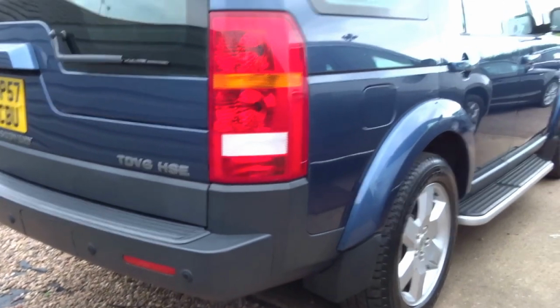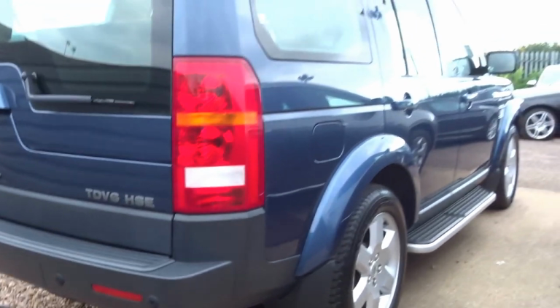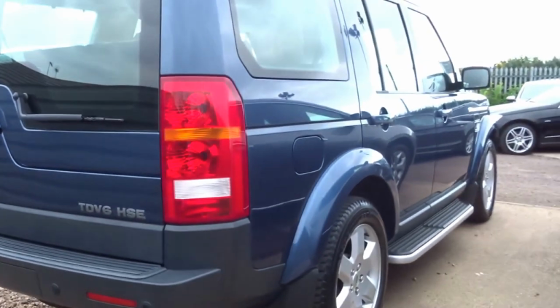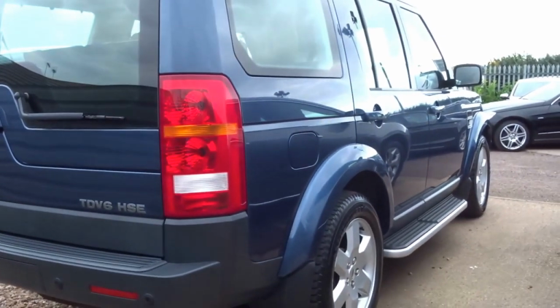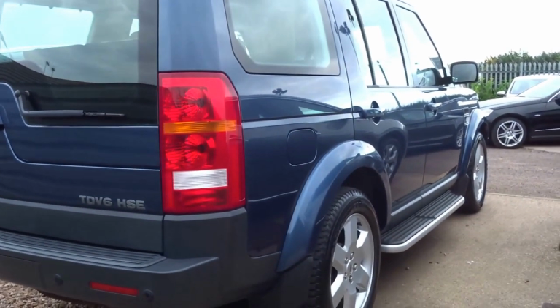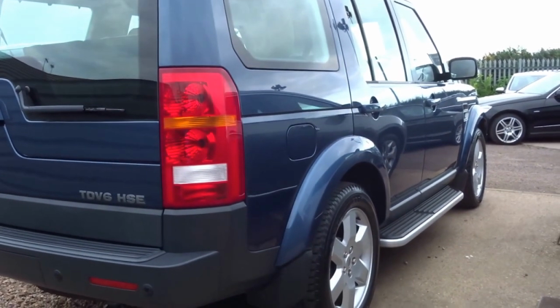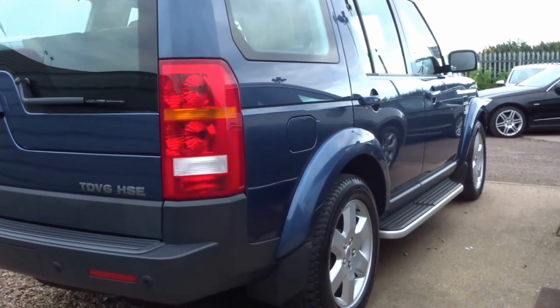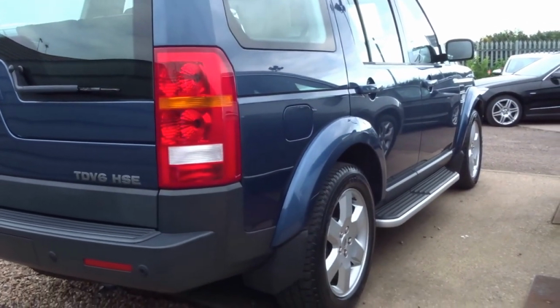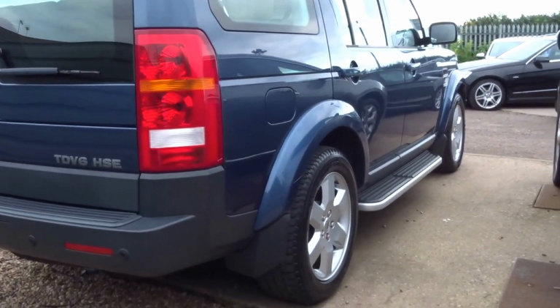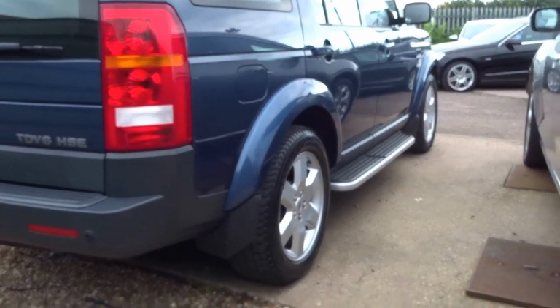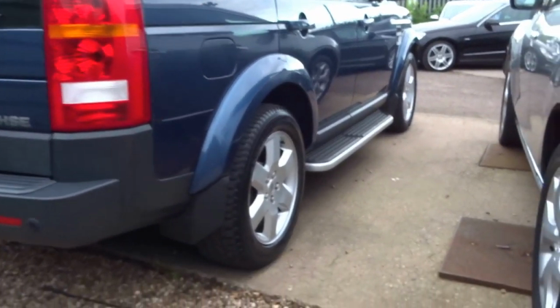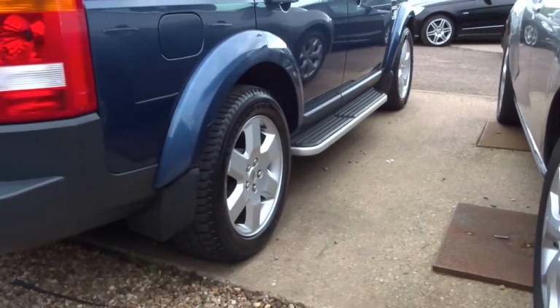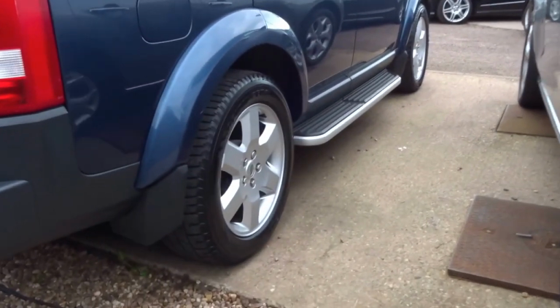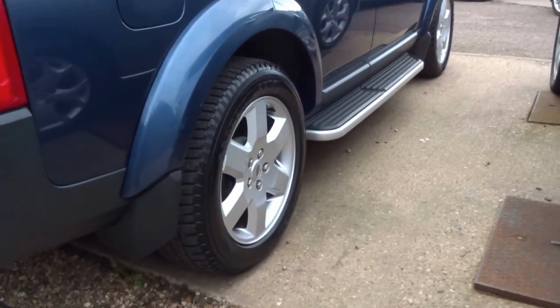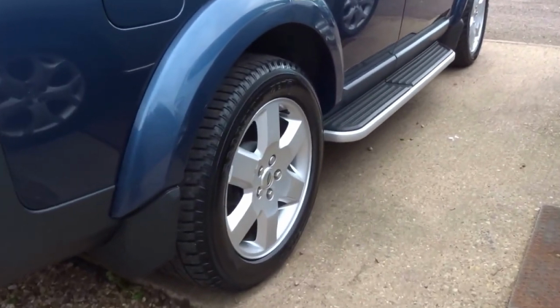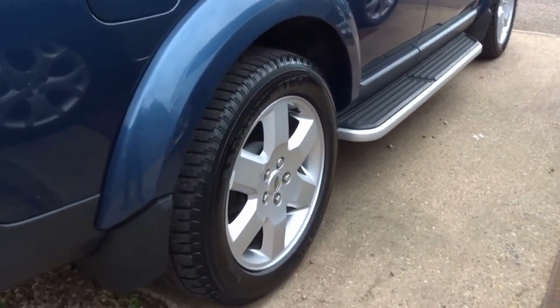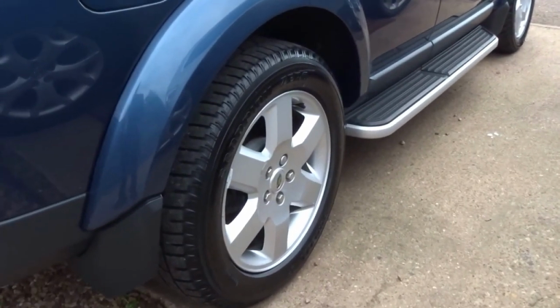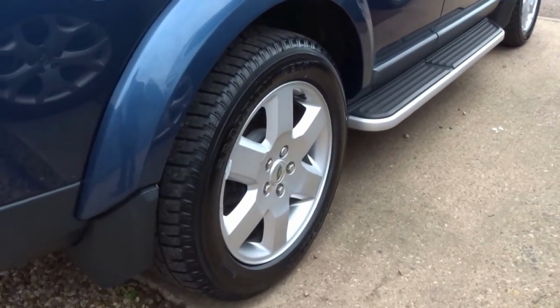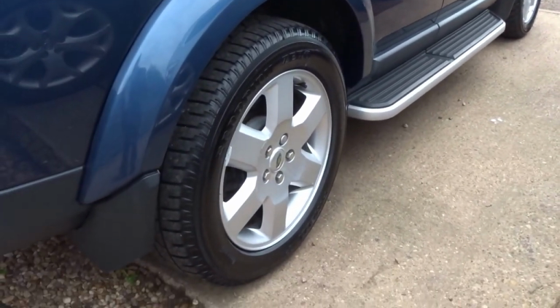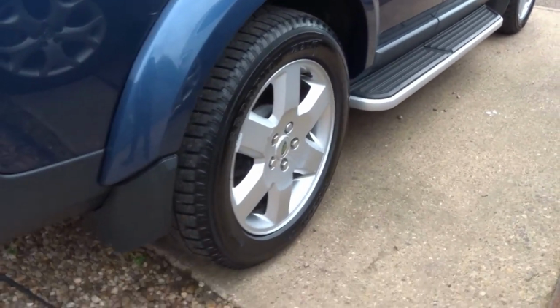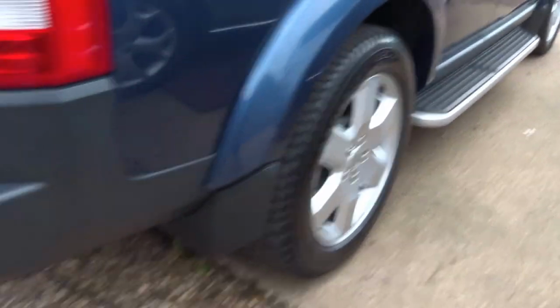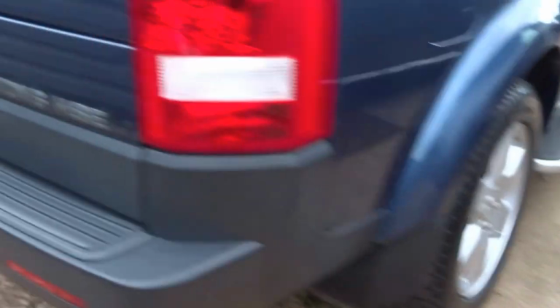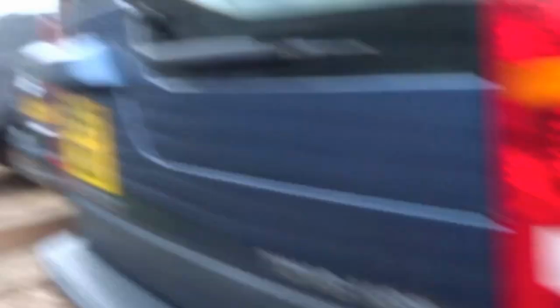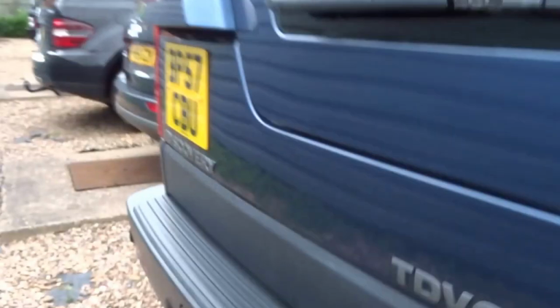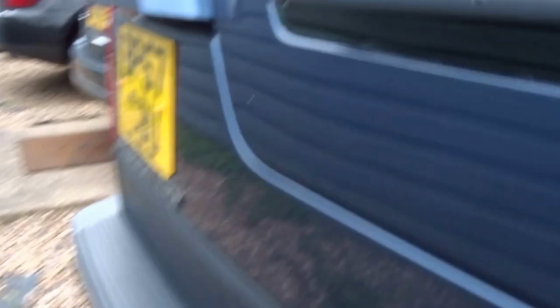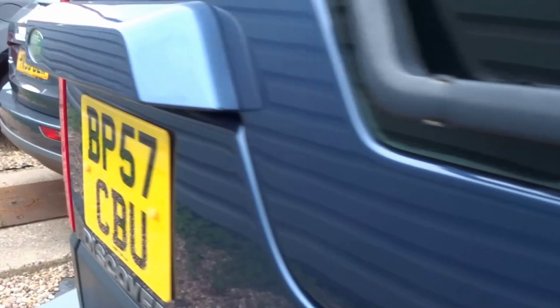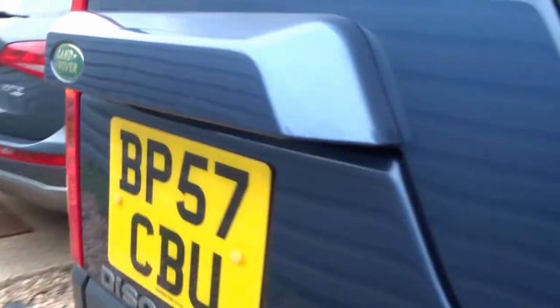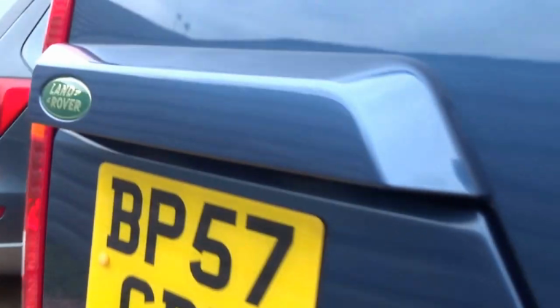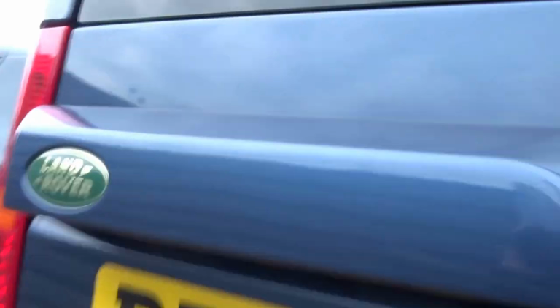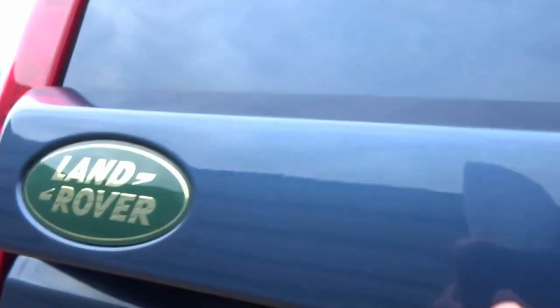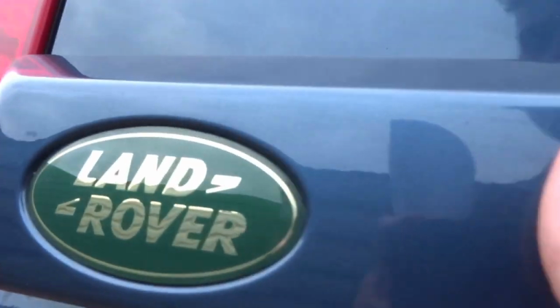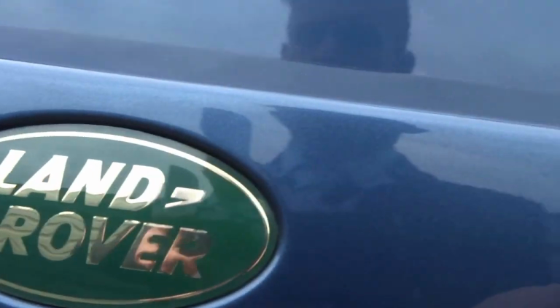Rear parking sensors. The car's got these lovely six spoke alloy wheels, four good tyres on the vehicle. It's covered just 65,000 miles which on a car like this is not much at all.